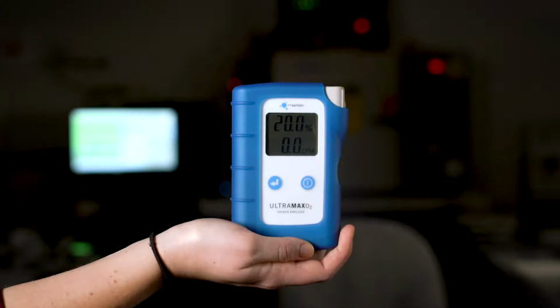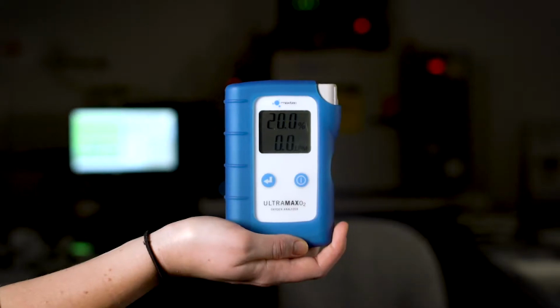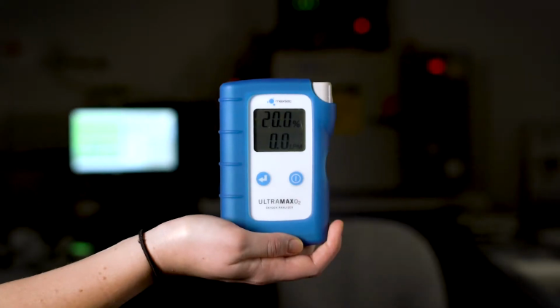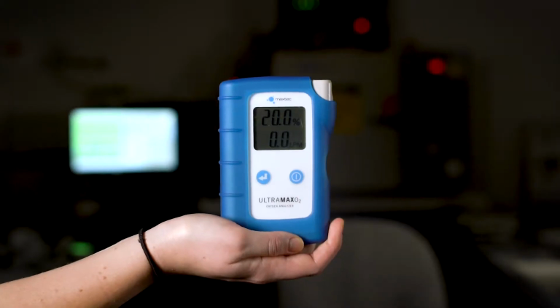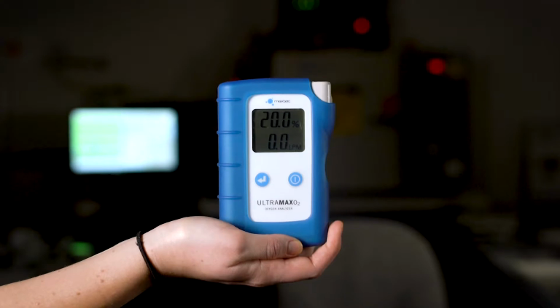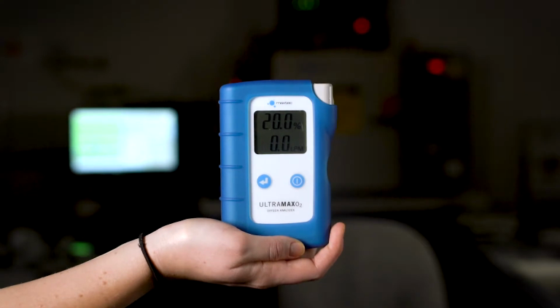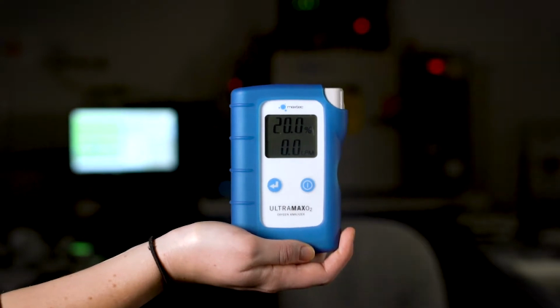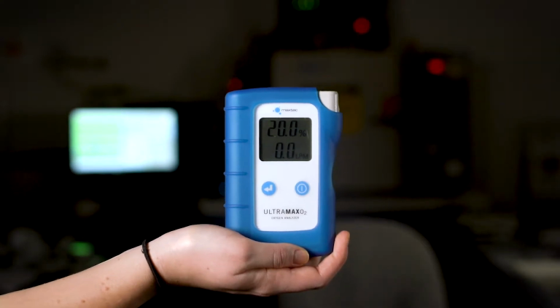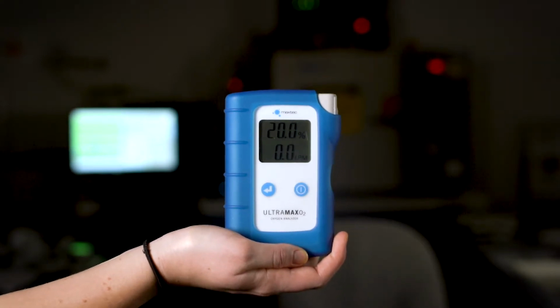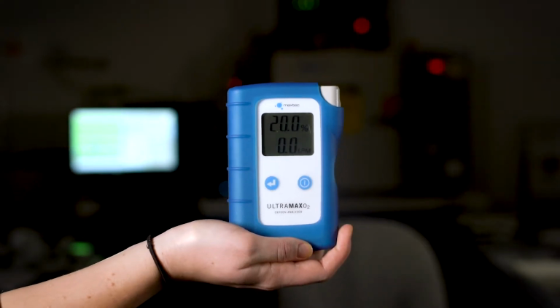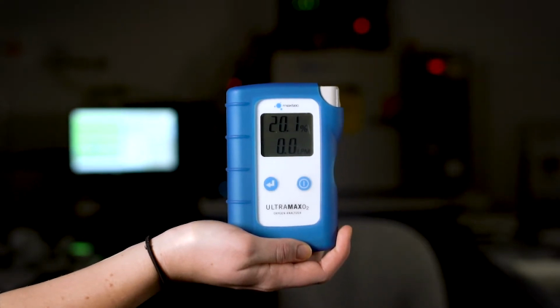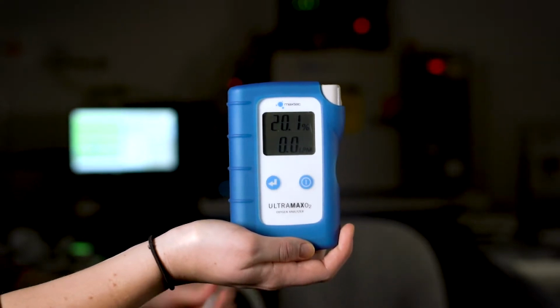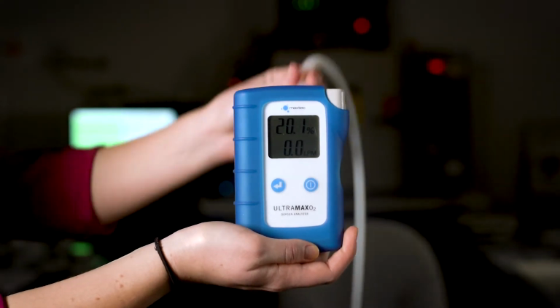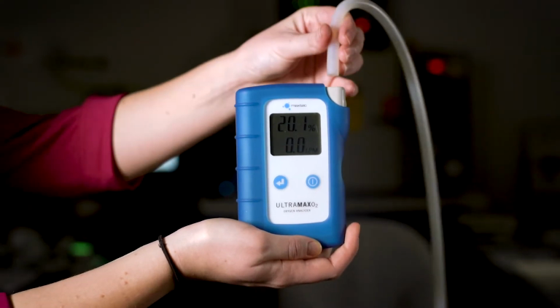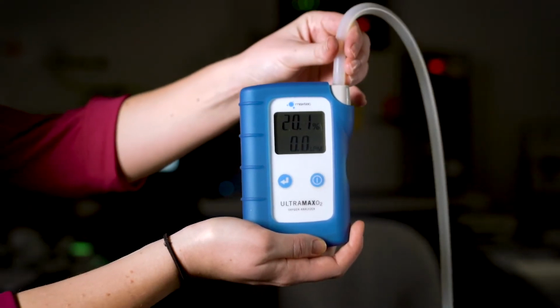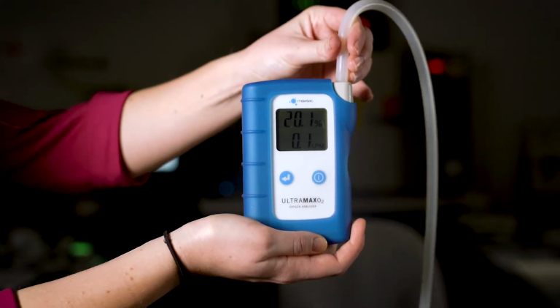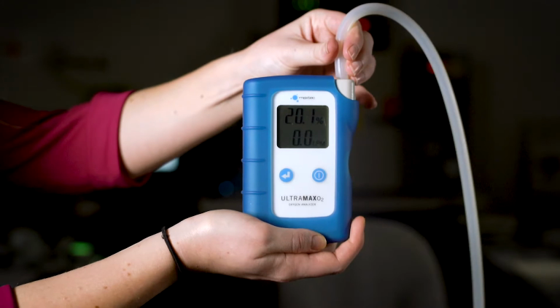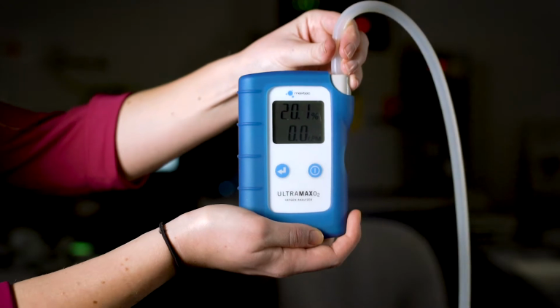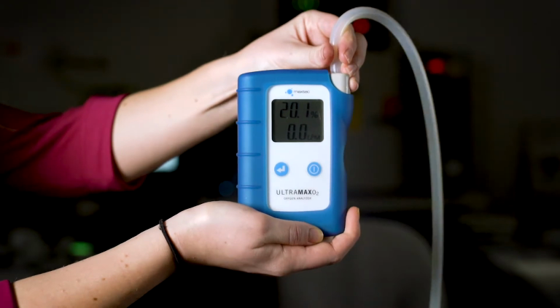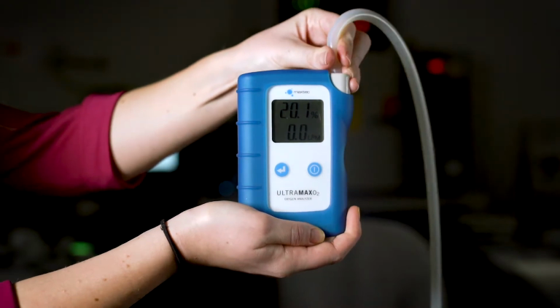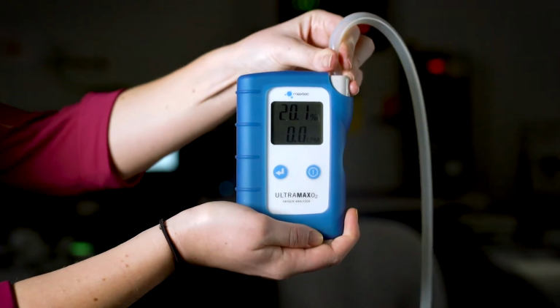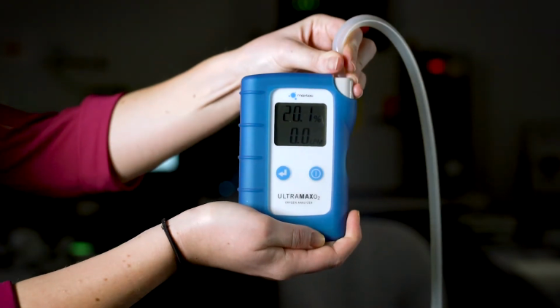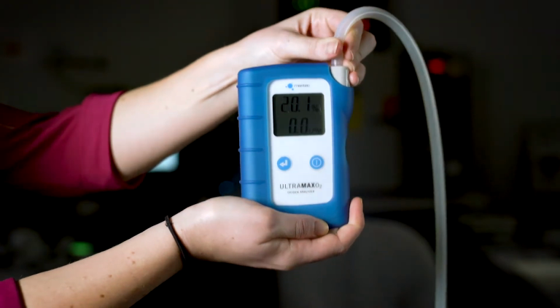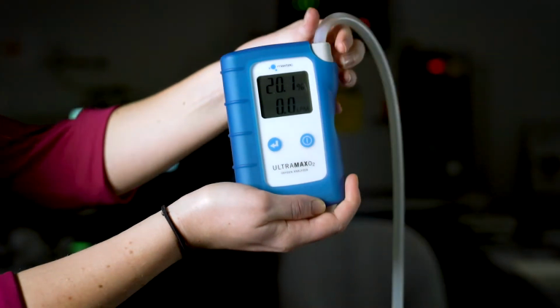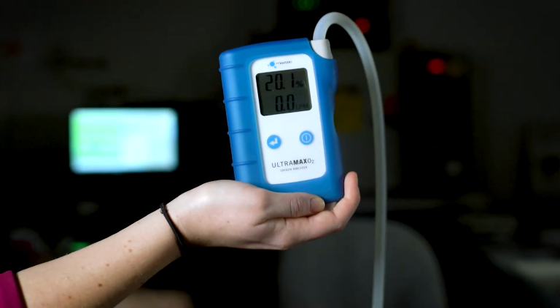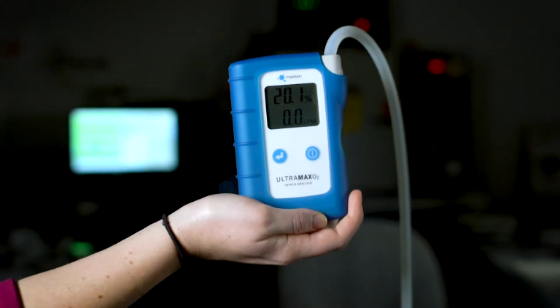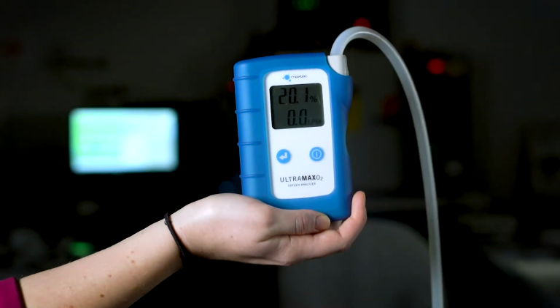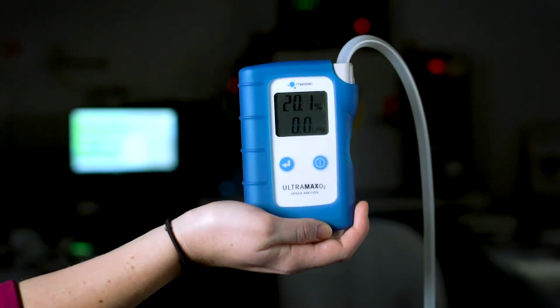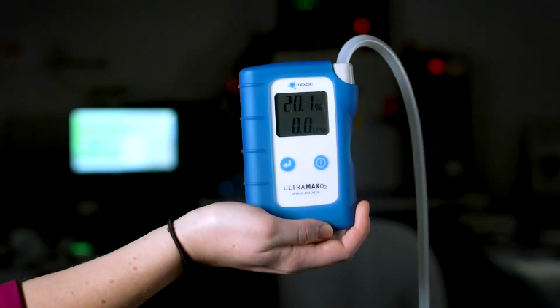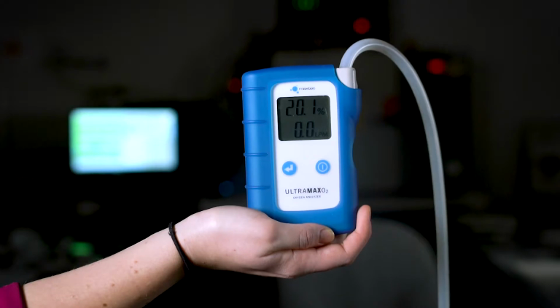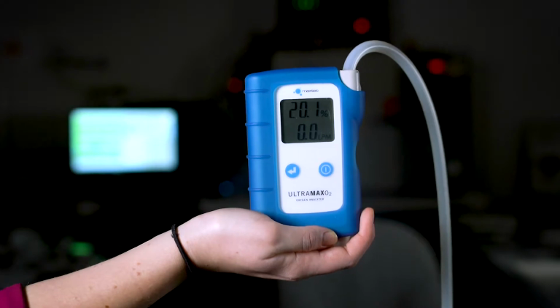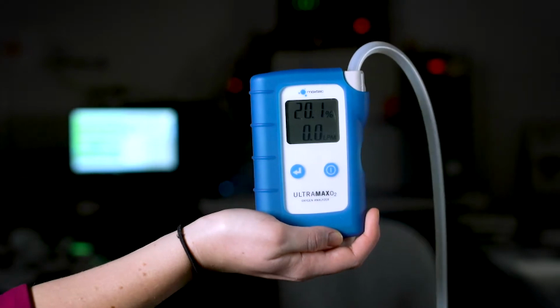To check the performance of your oxygen concentrator, simply attach the Ultramax O2 gas inlet port to the outlet port on a concentrator. The LCD display clearly shows the oxygen level and flow measurement.